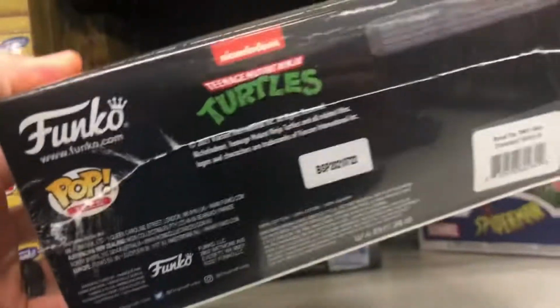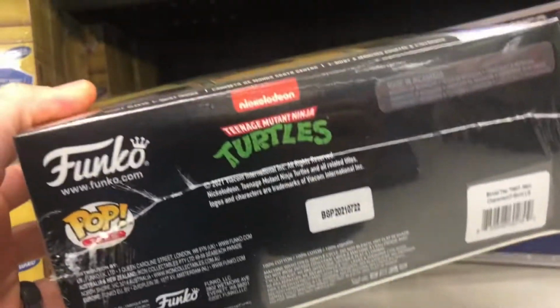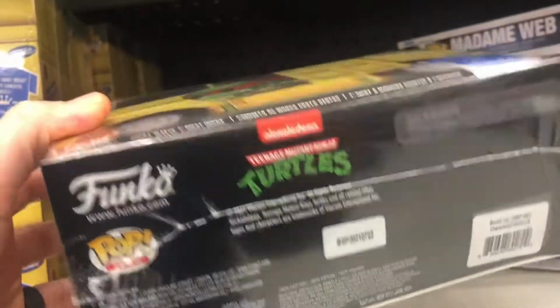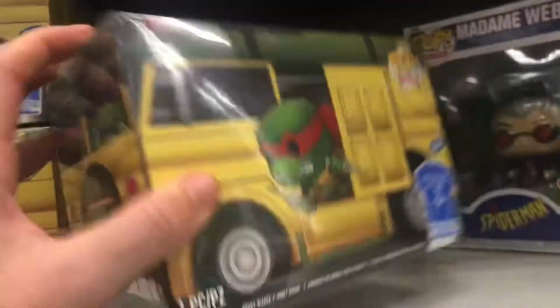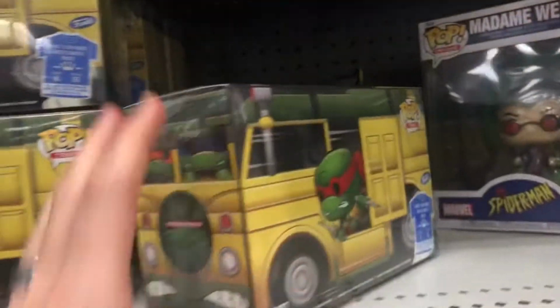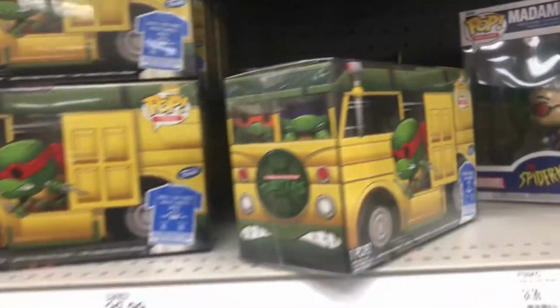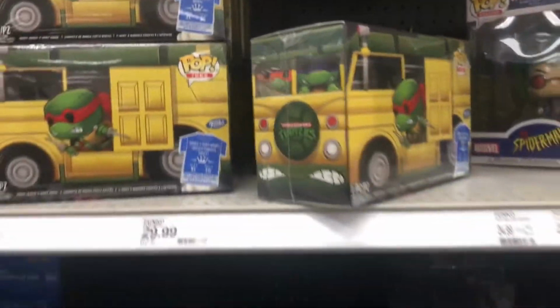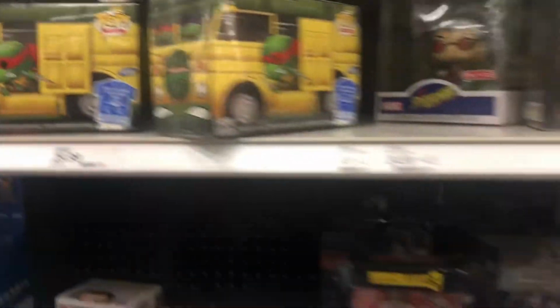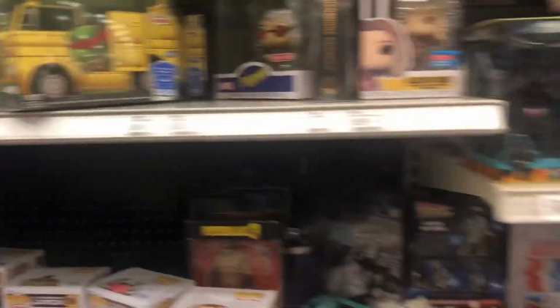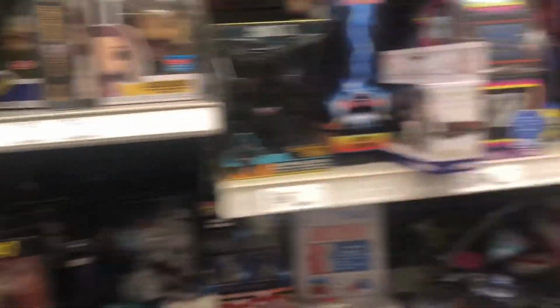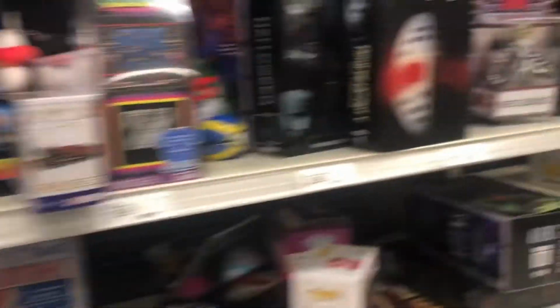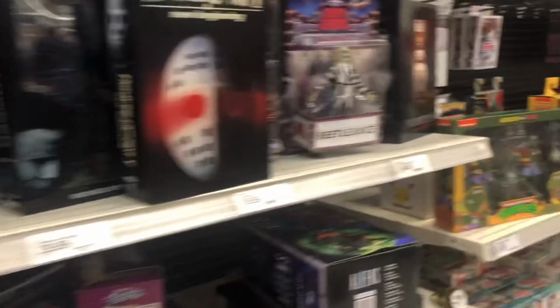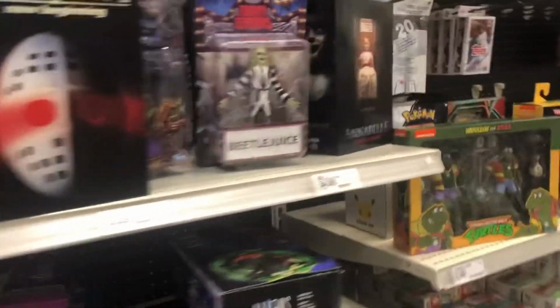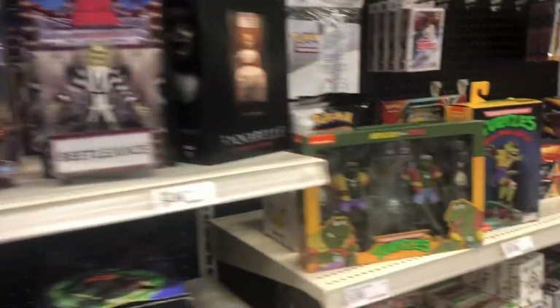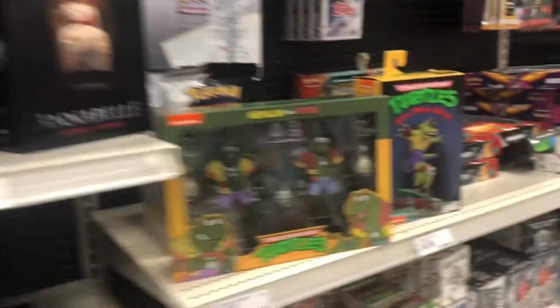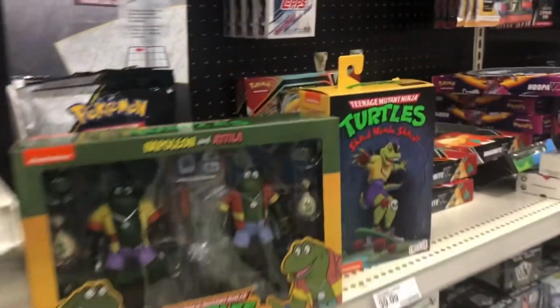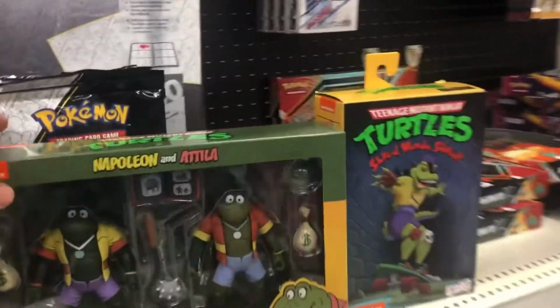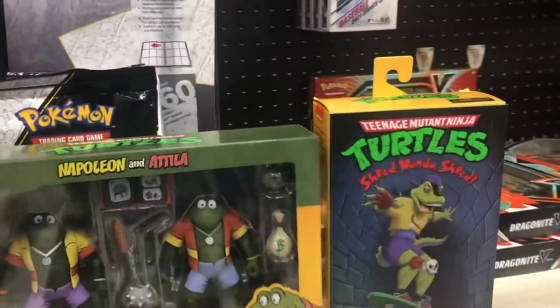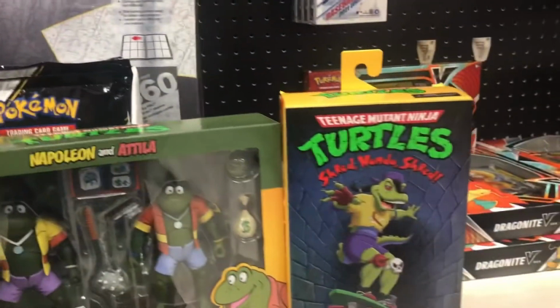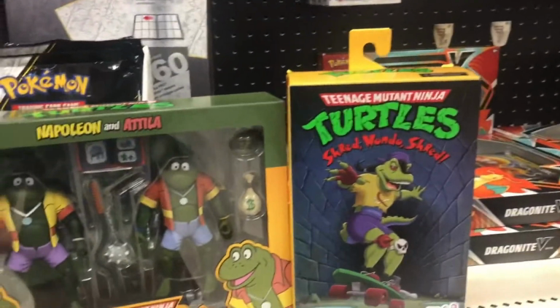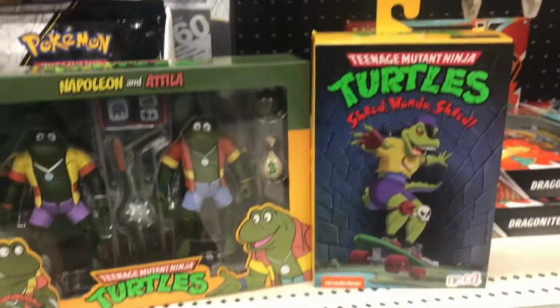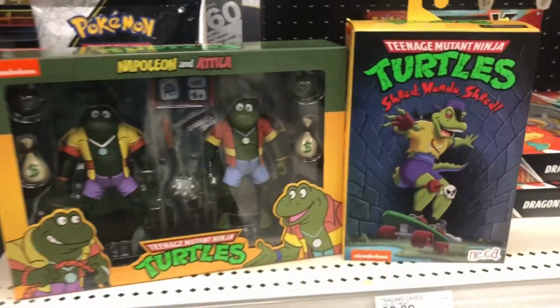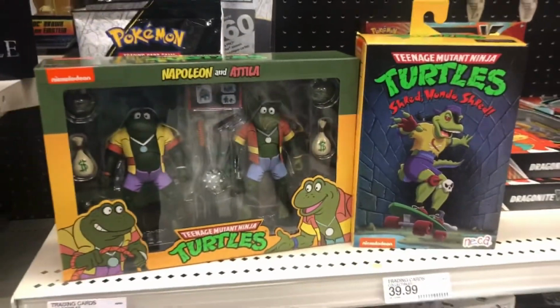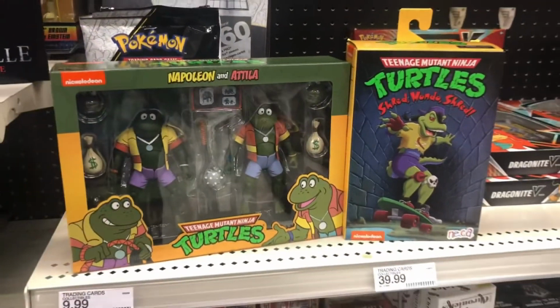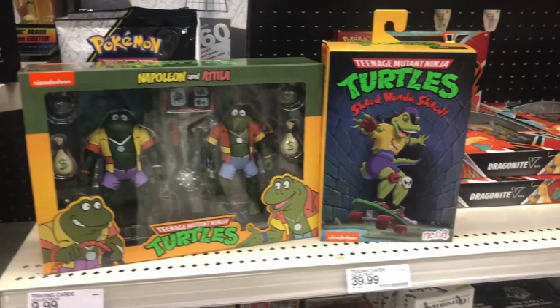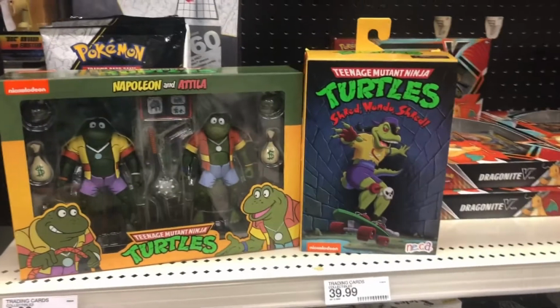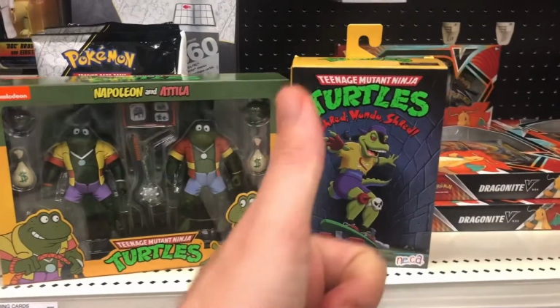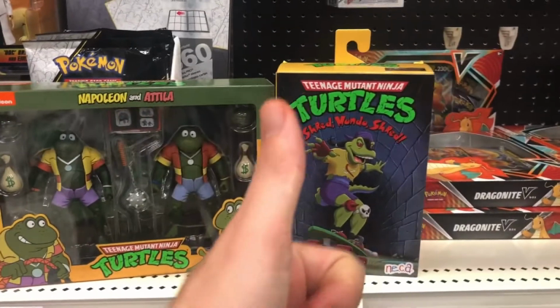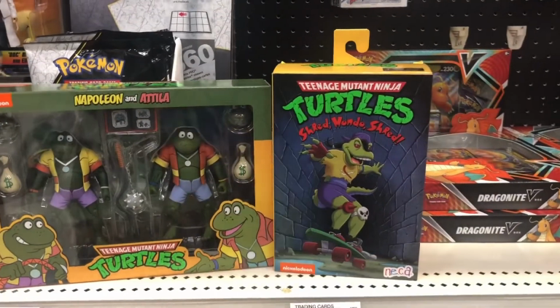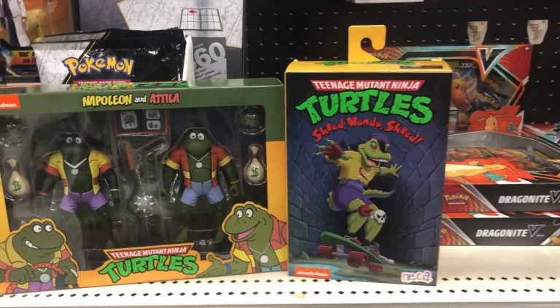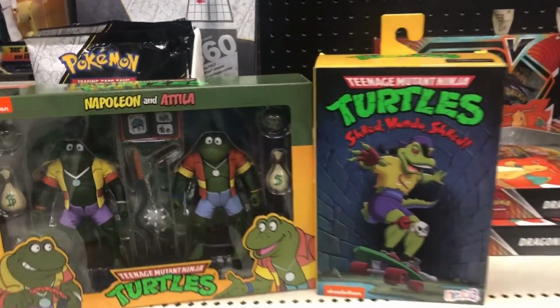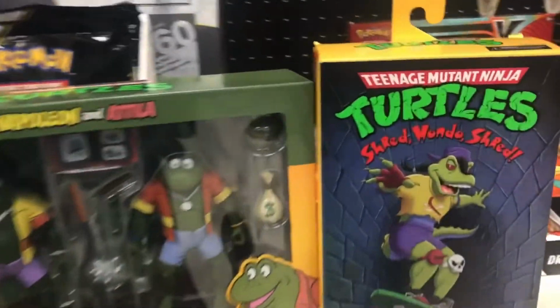We also find around the corner here some NECA Teenage Mutant Ninja Turtles figures. And don't forget to hit that subscribe button in the bottom right corner, like, and here we go with the episode.